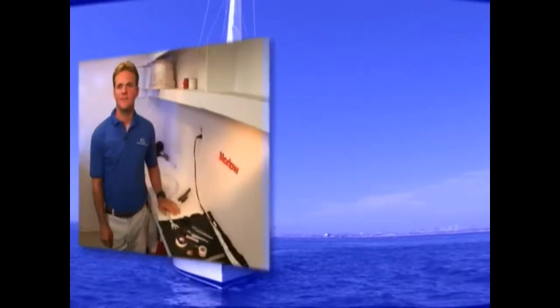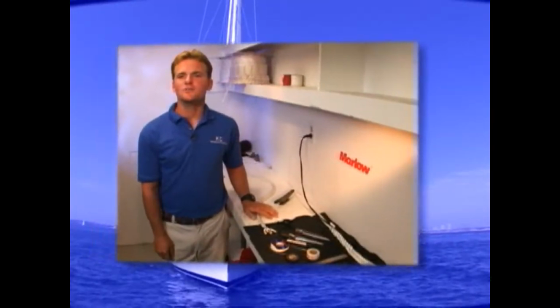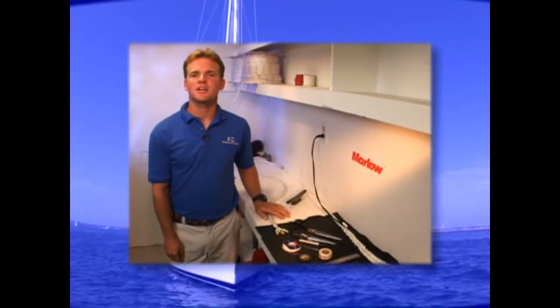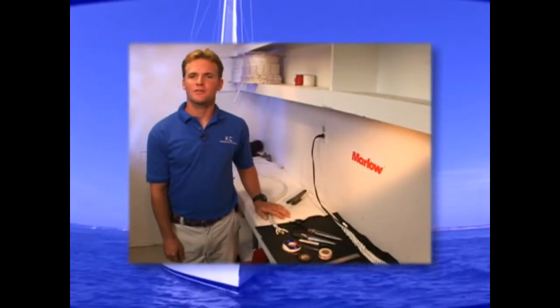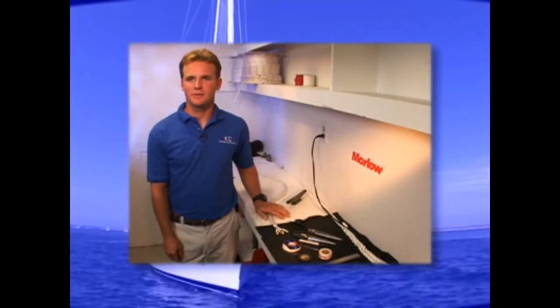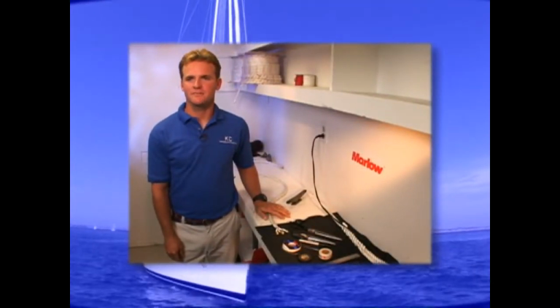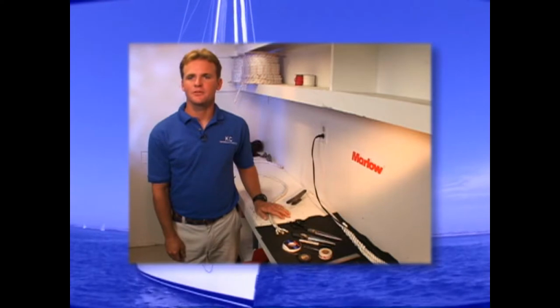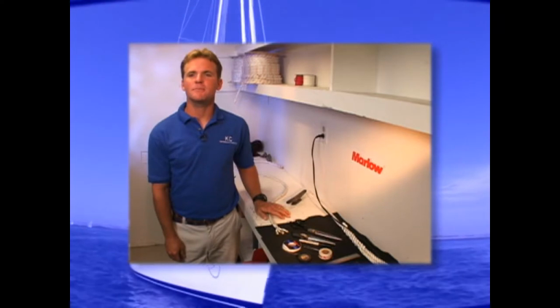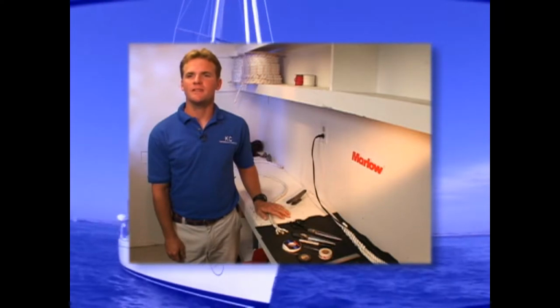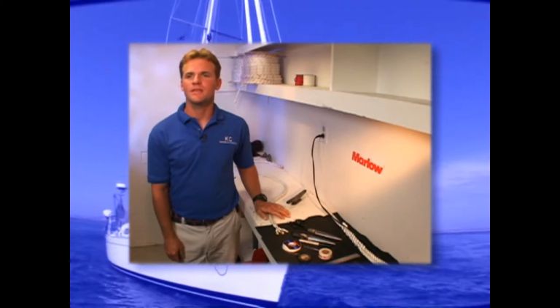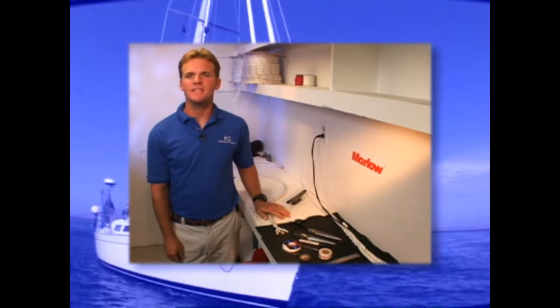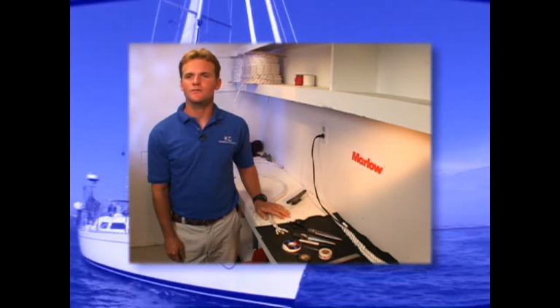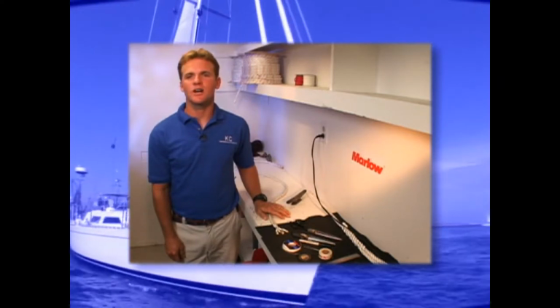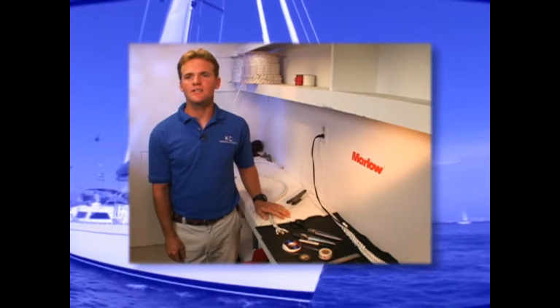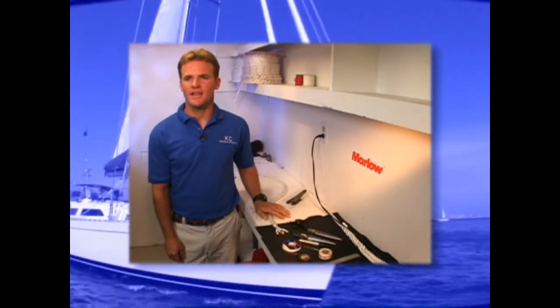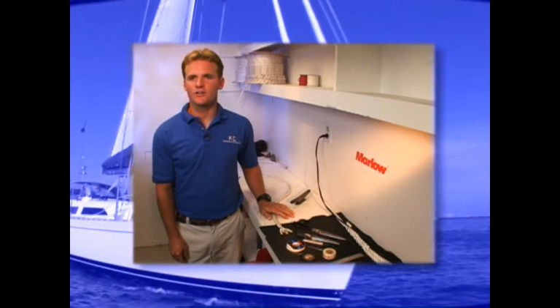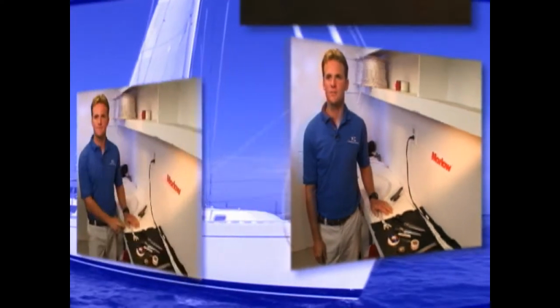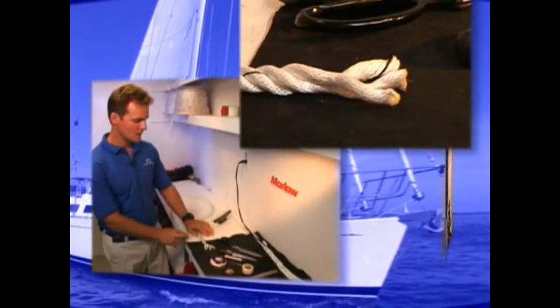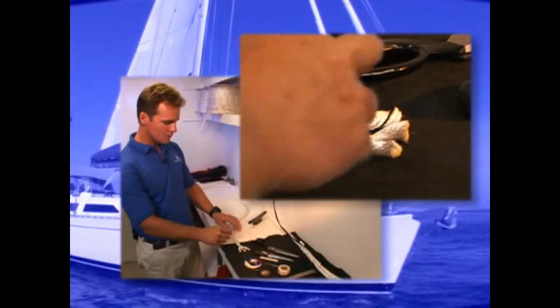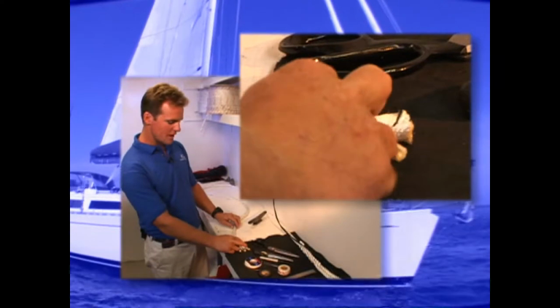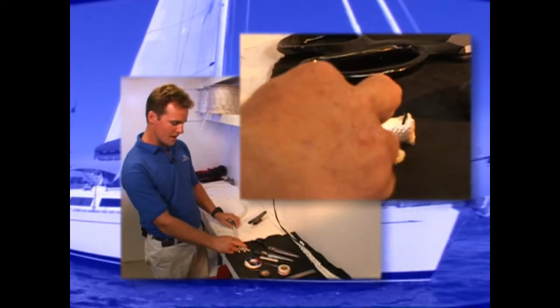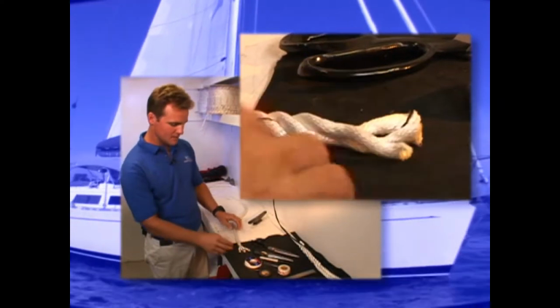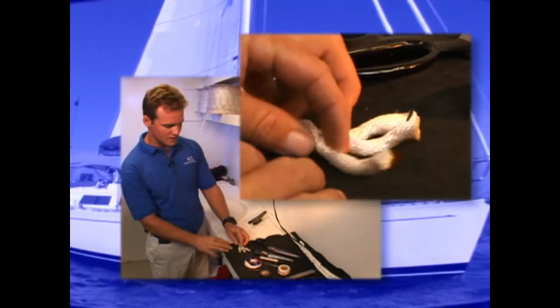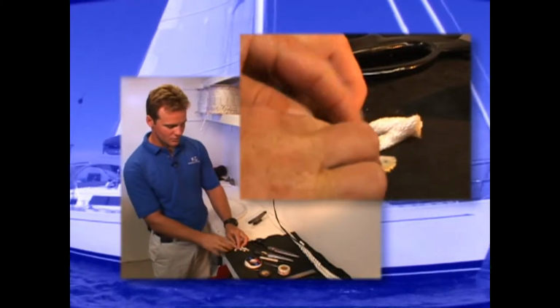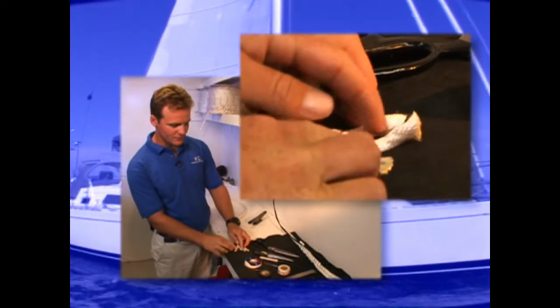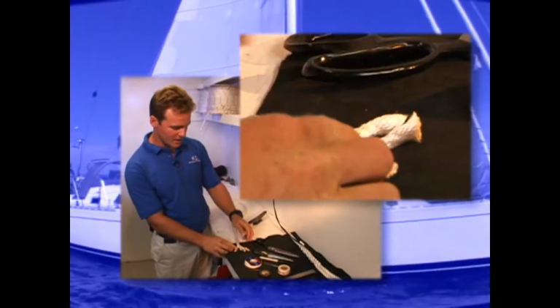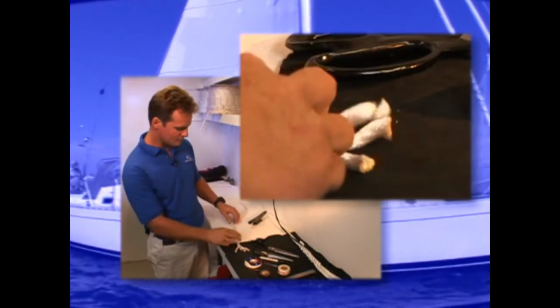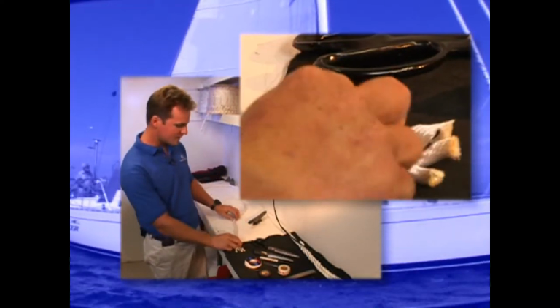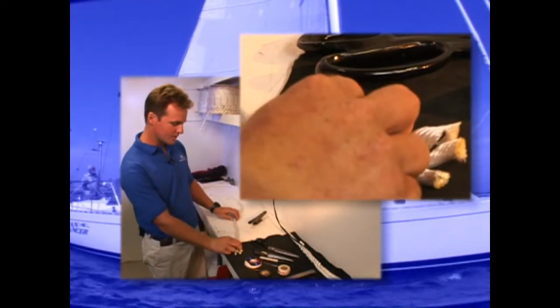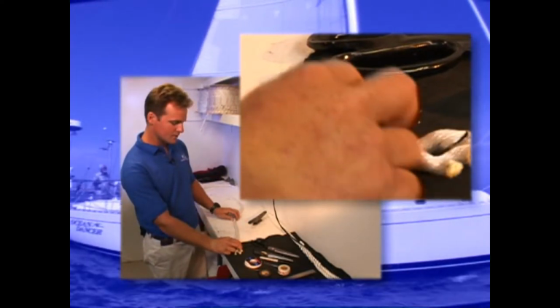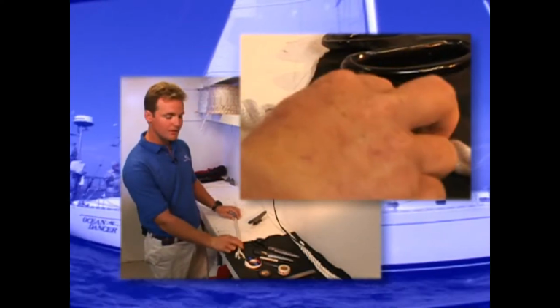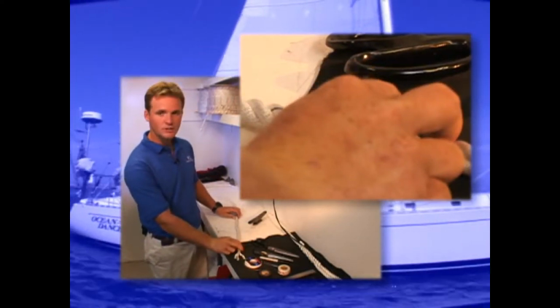First, we're going to talk about three-strand splicing. Three-strand braid is mainly used for dock lines and anchor lines. Three-strand braid is three different strands braided together to make three-strand.